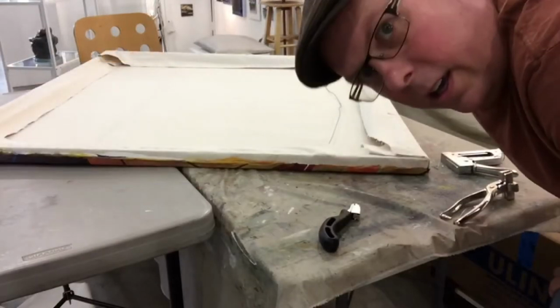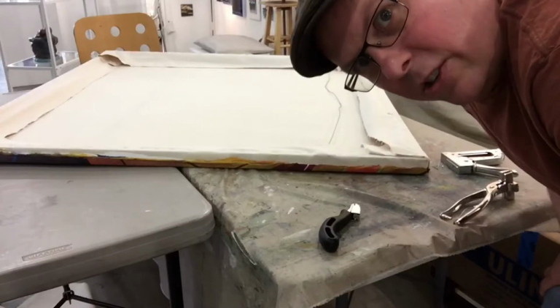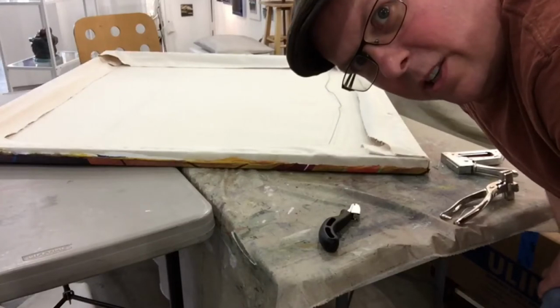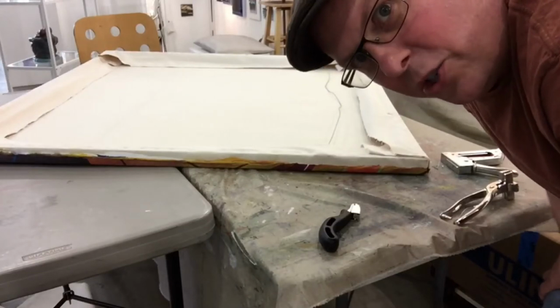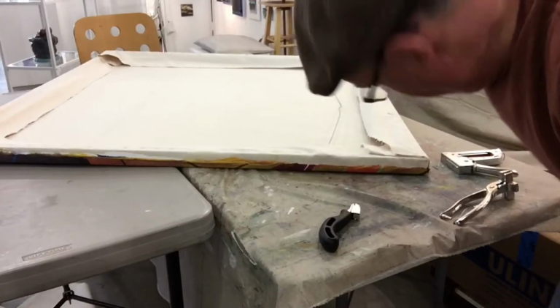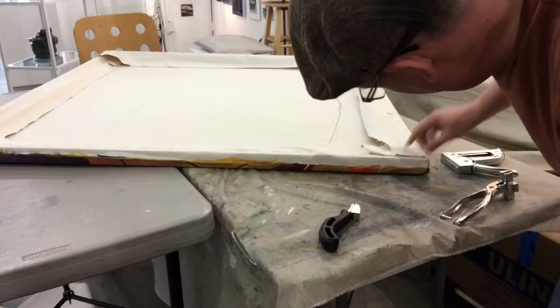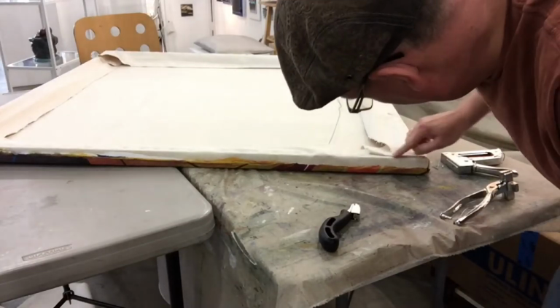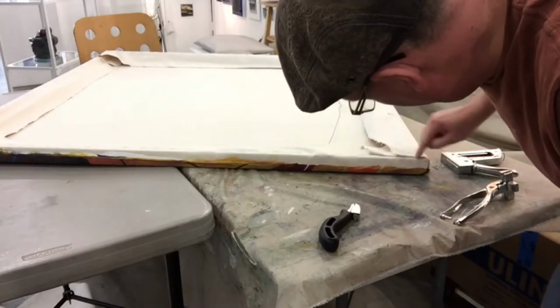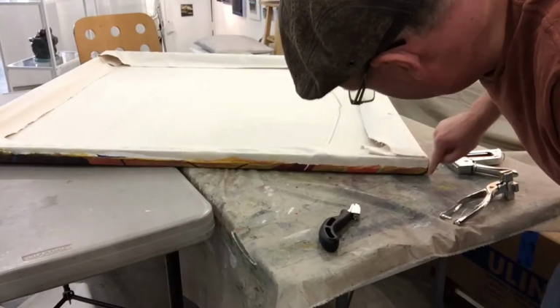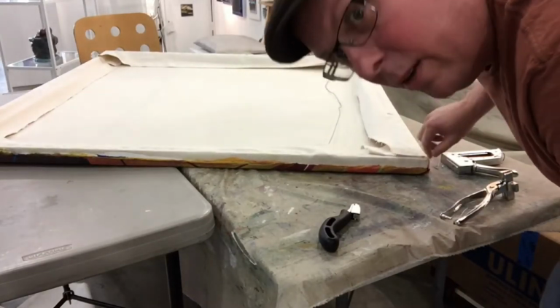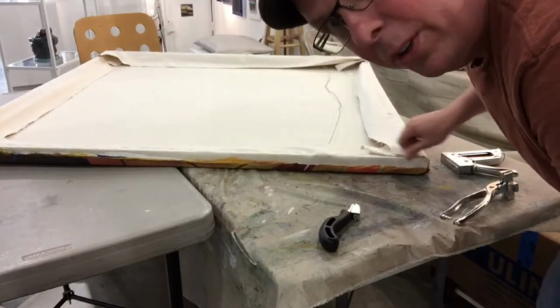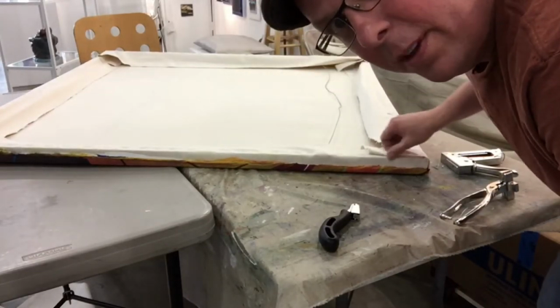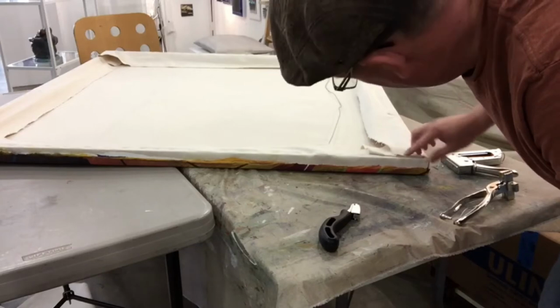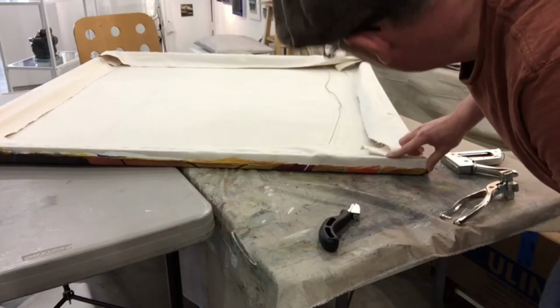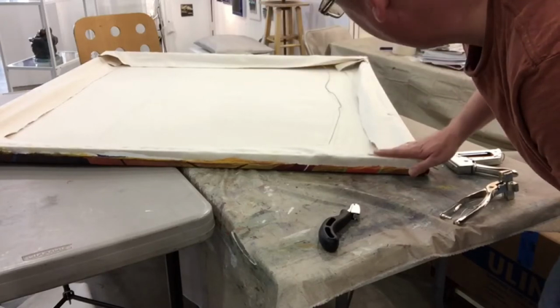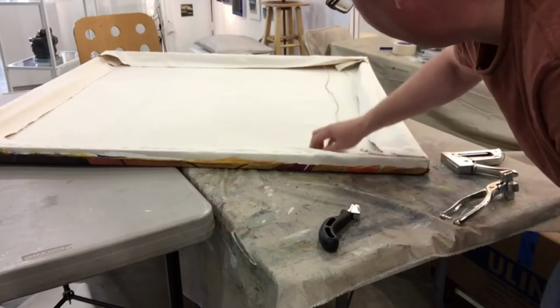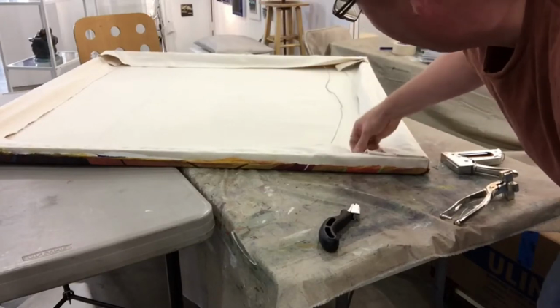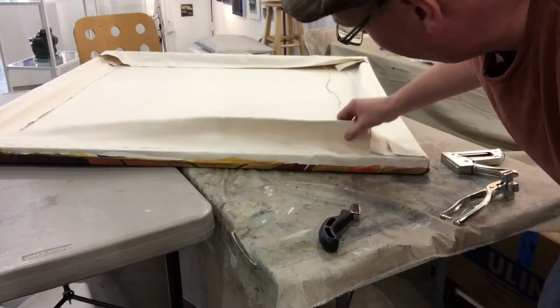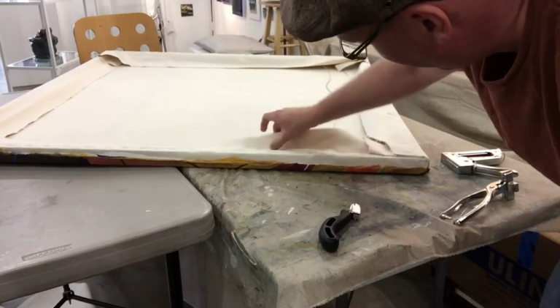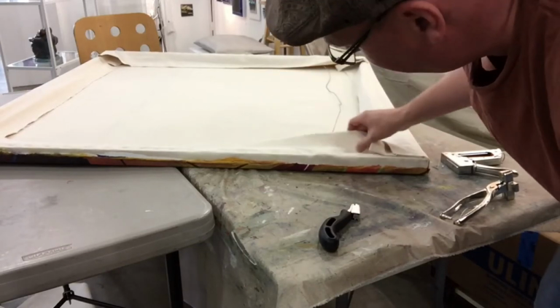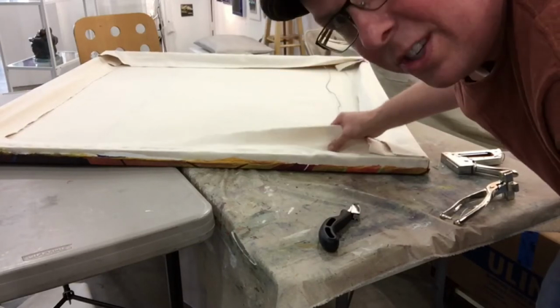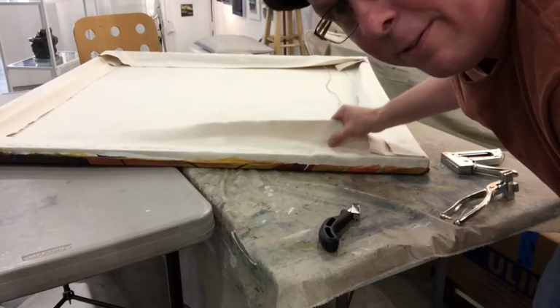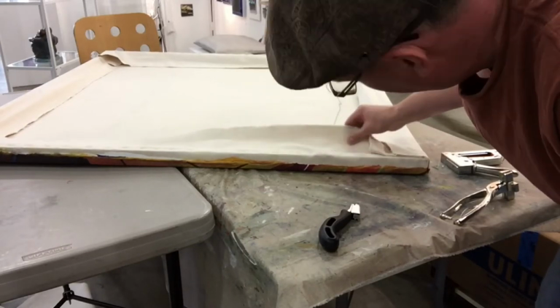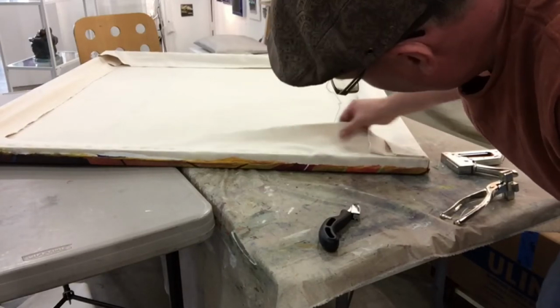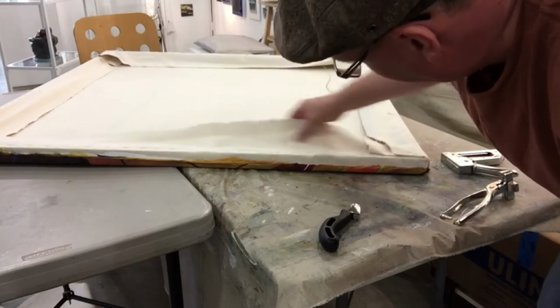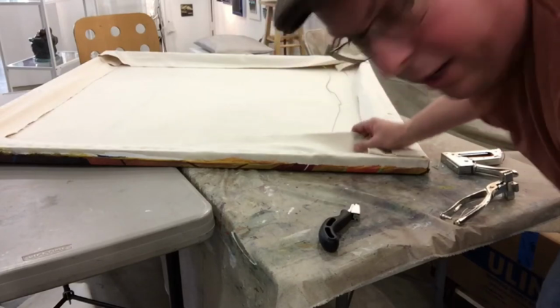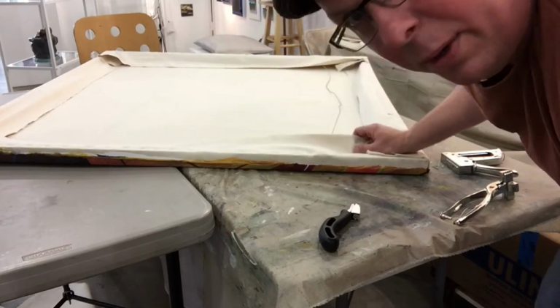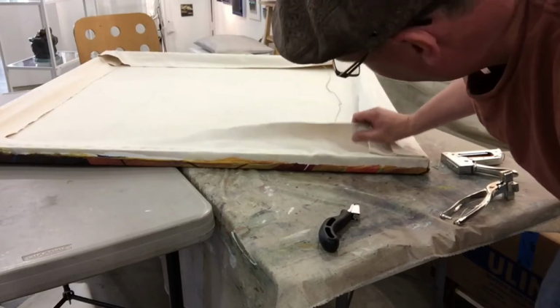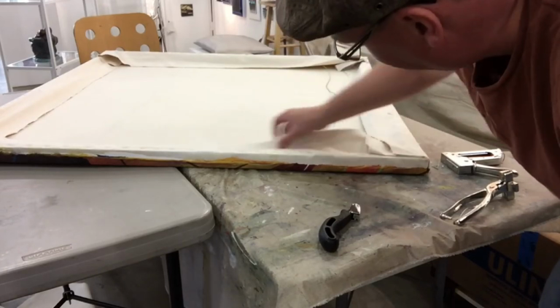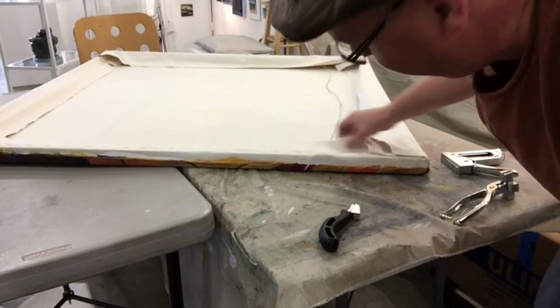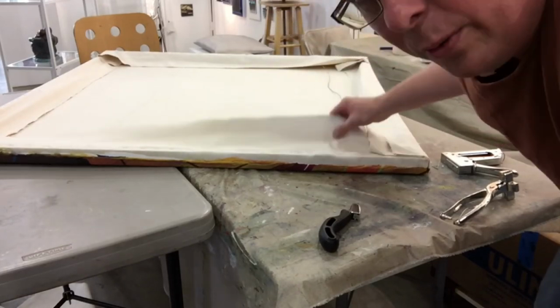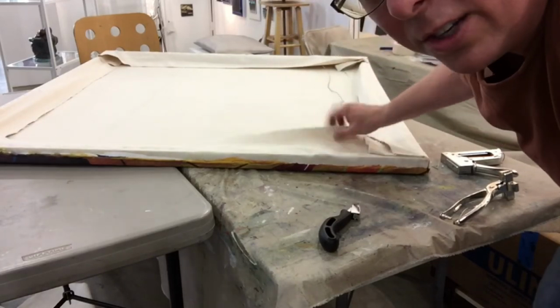That's basically the stretch. You want to make sure all those corners have a nice double fold in there. Once you've got that, you're basically done. You probably want to trim off the extra canvas if you're selling it. Since I'm probably going to restretch this later, I'm going to leave it with the extra.